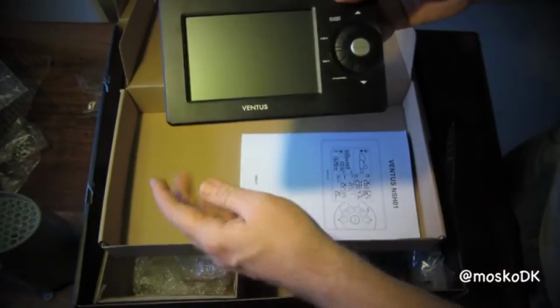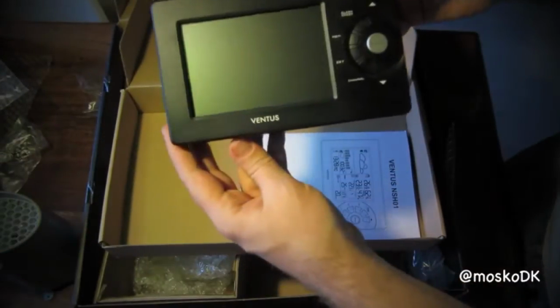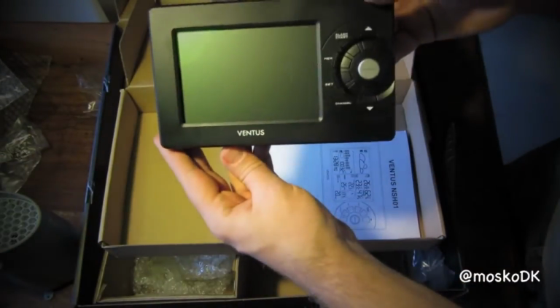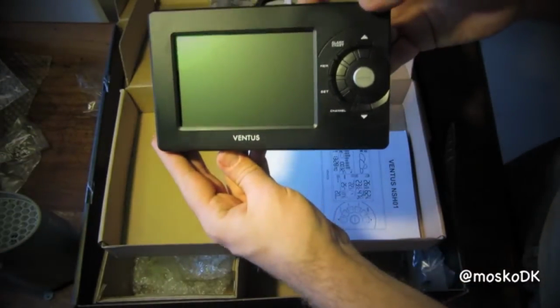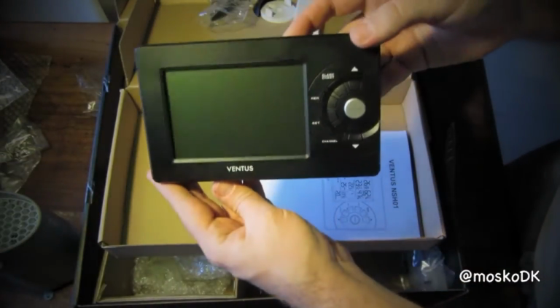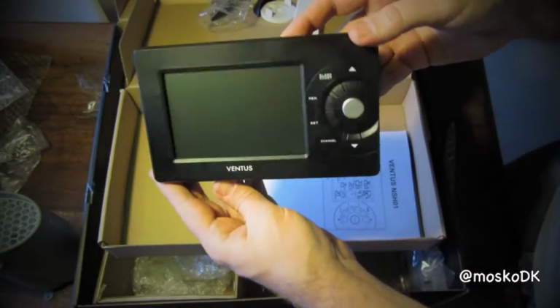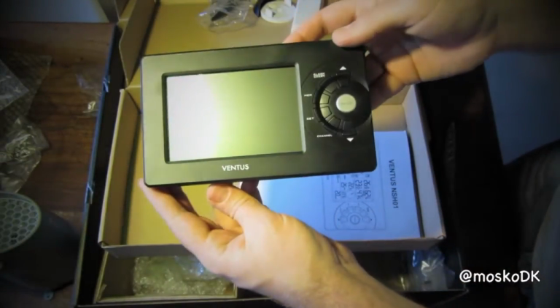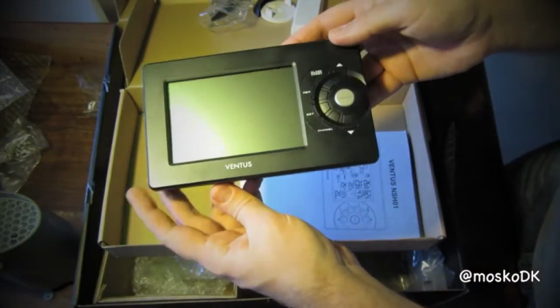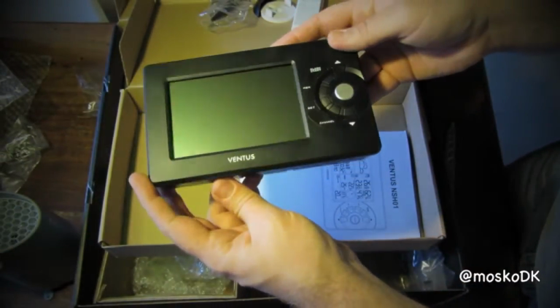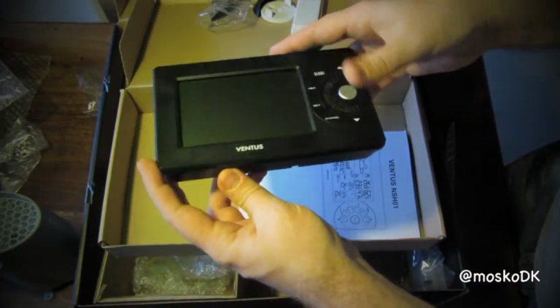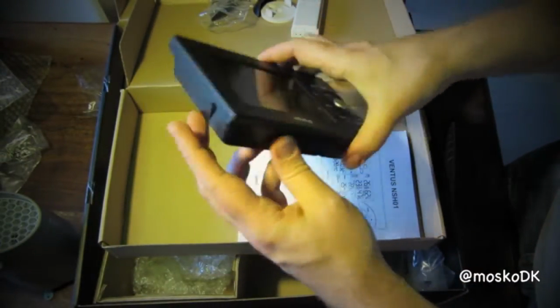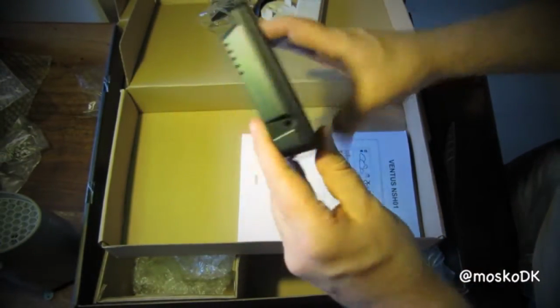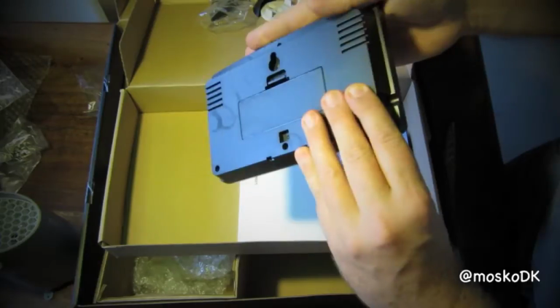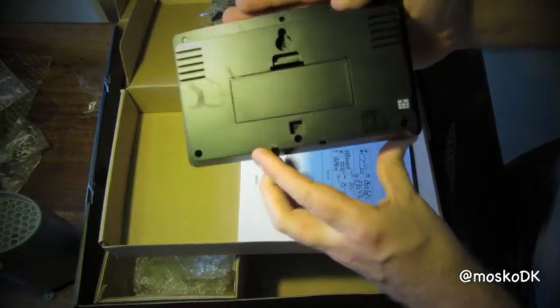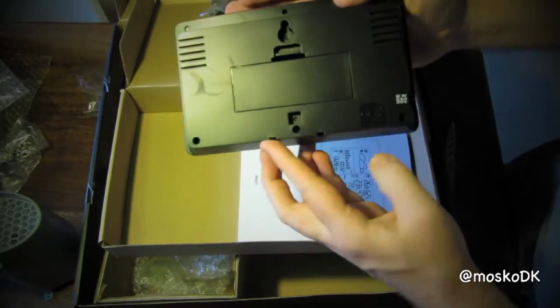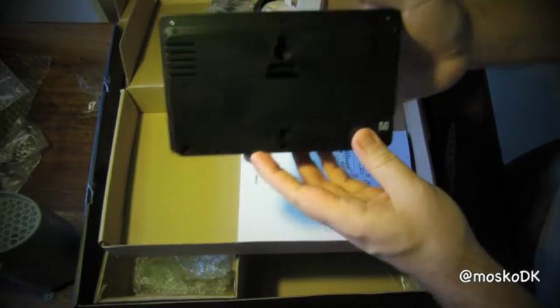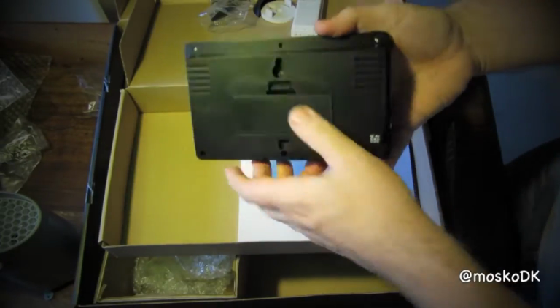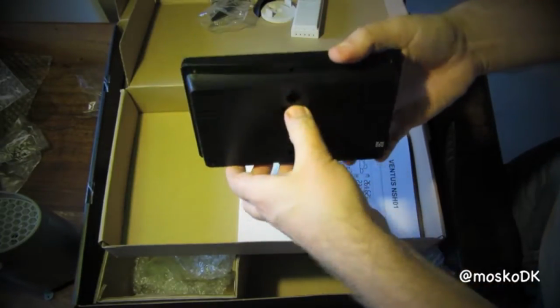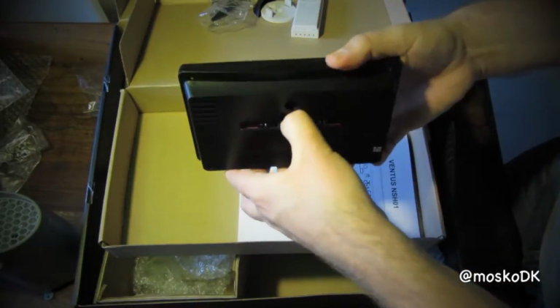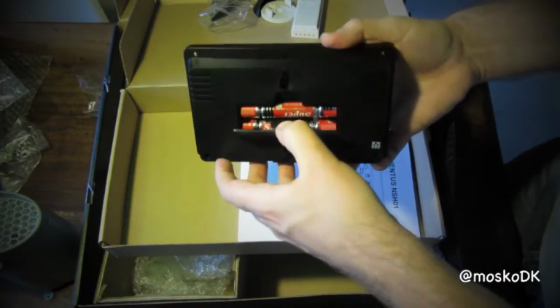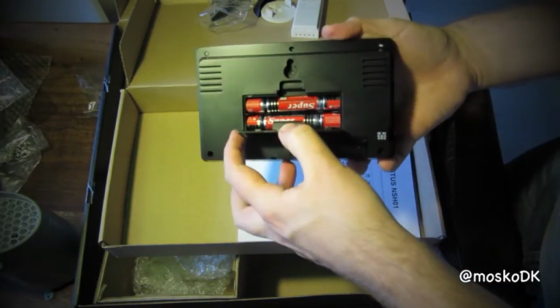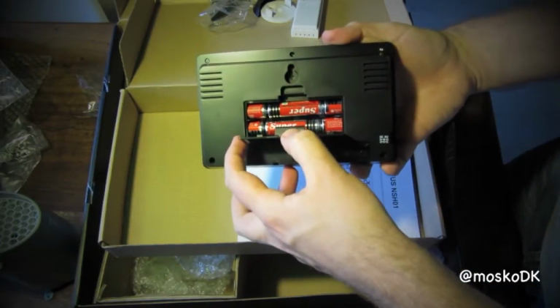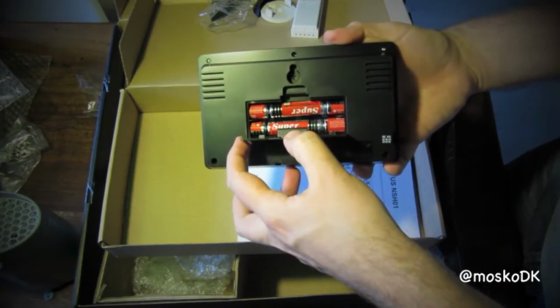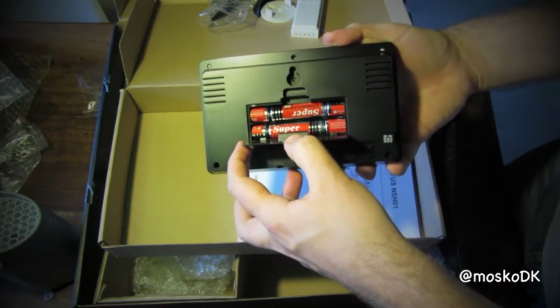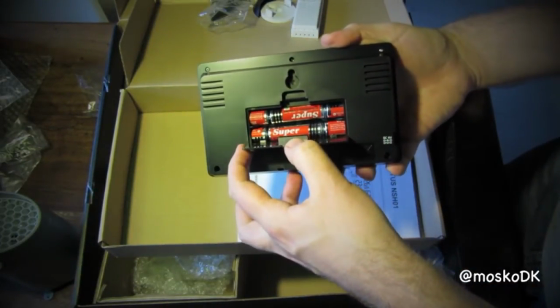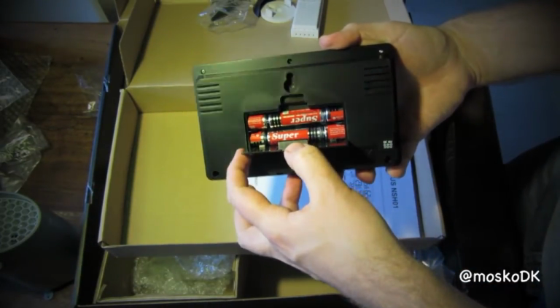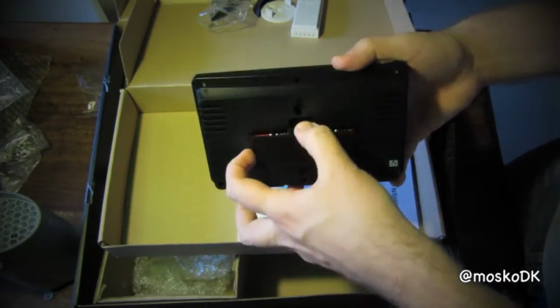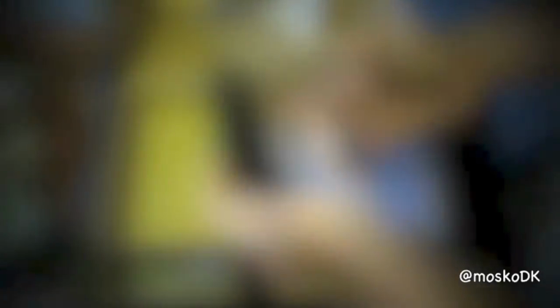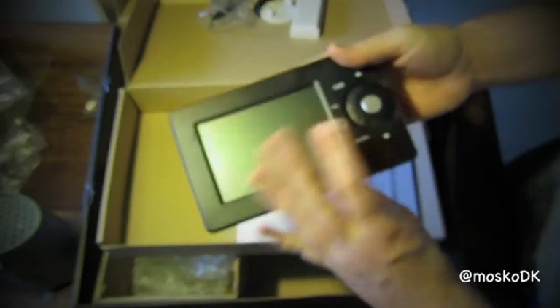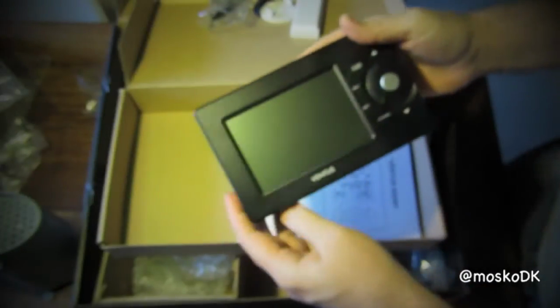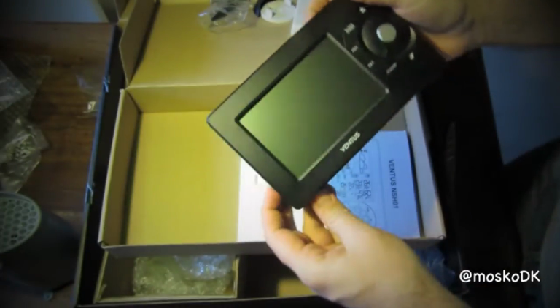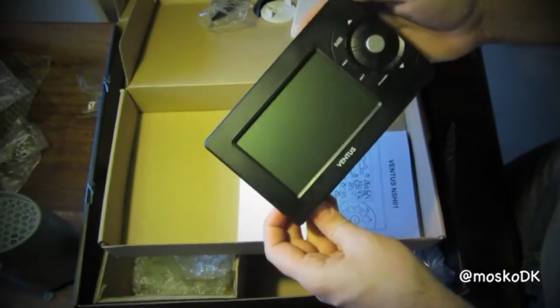And here we have the head unit. The head unit runs on six AA batteries.